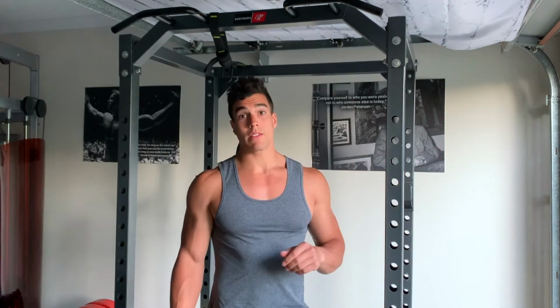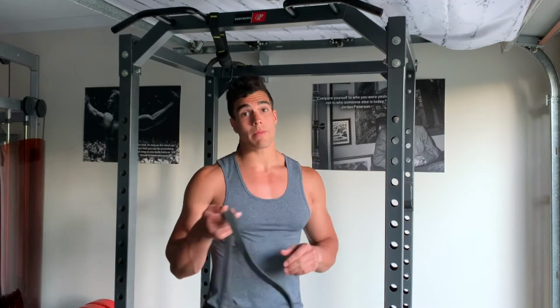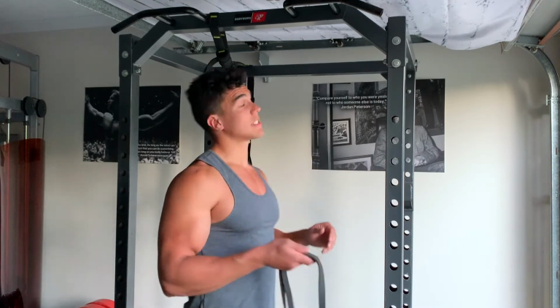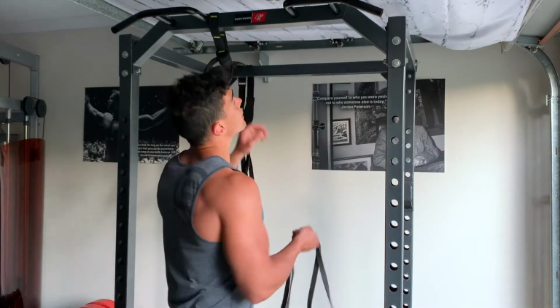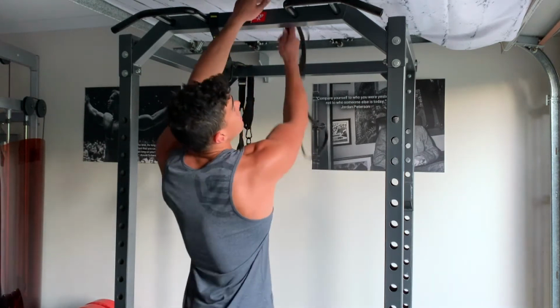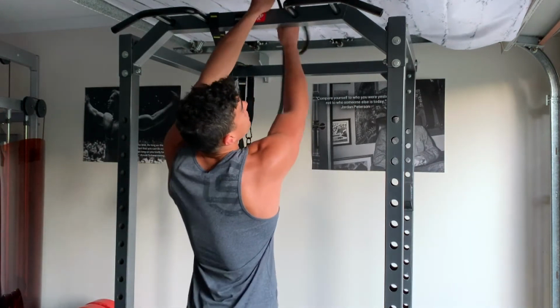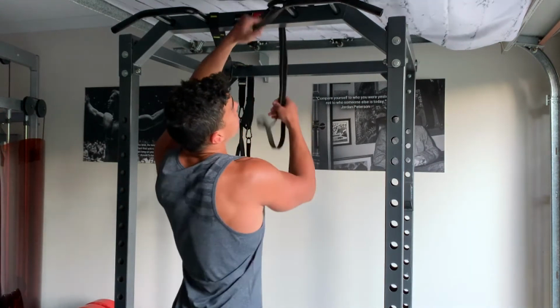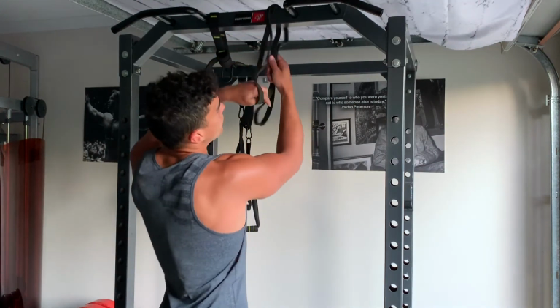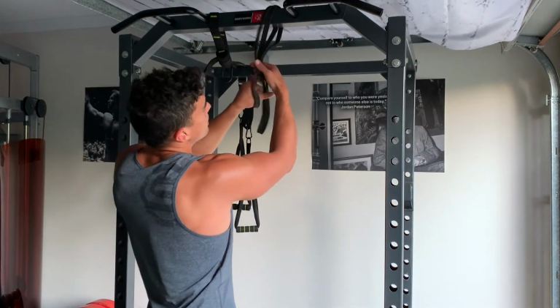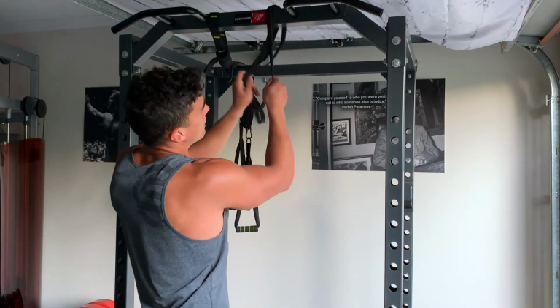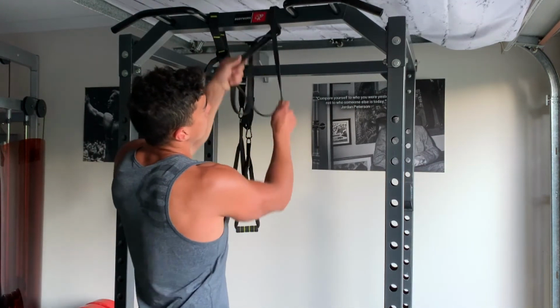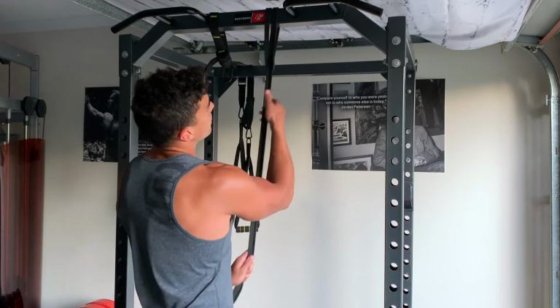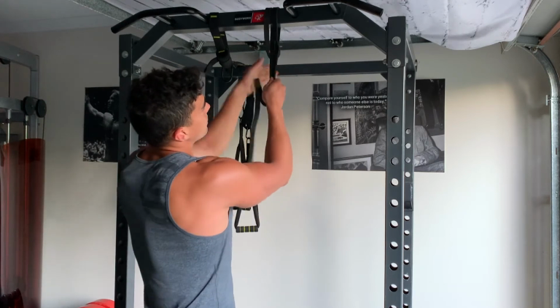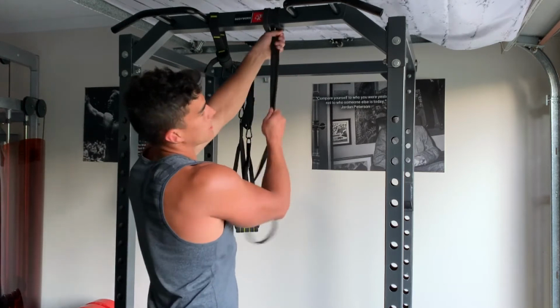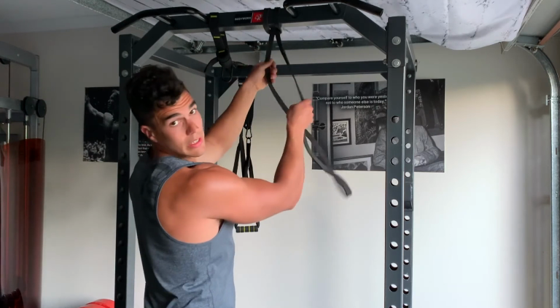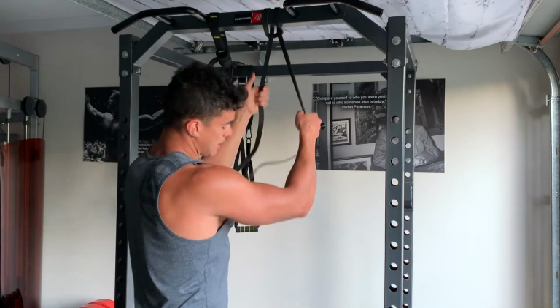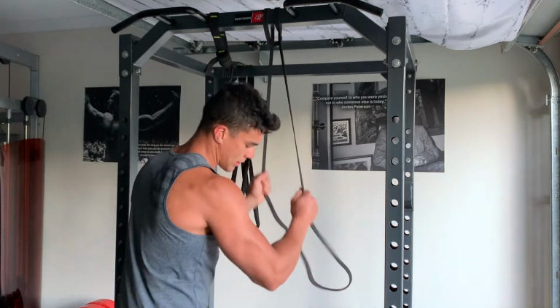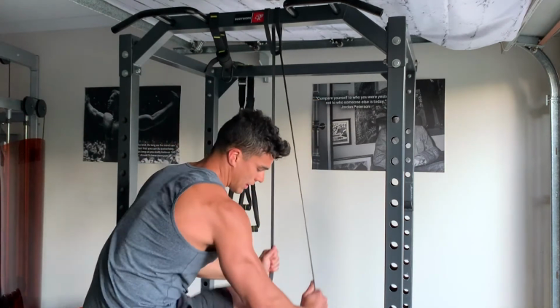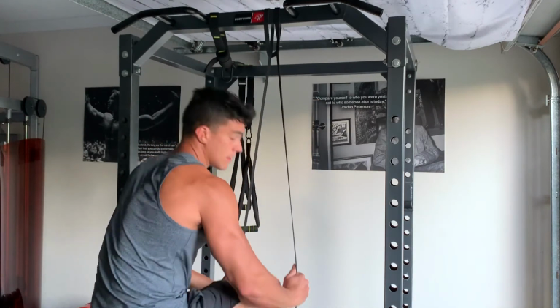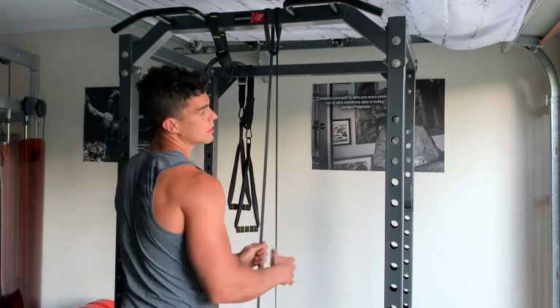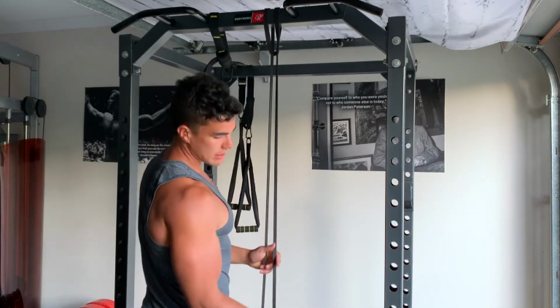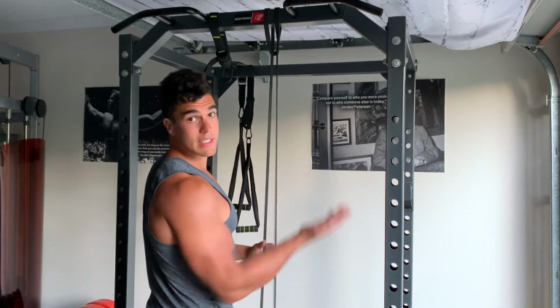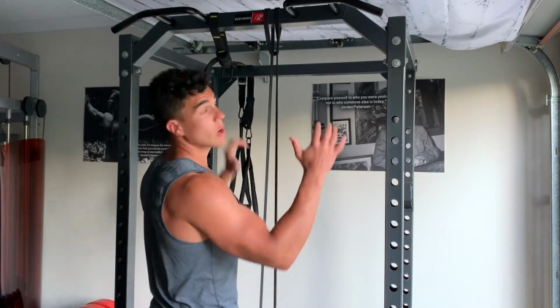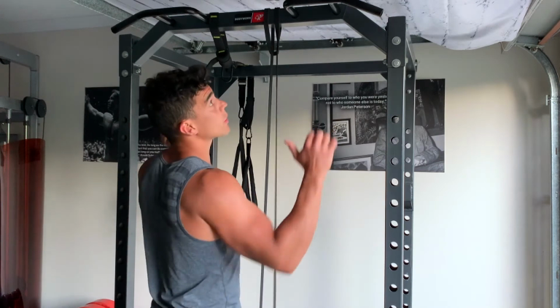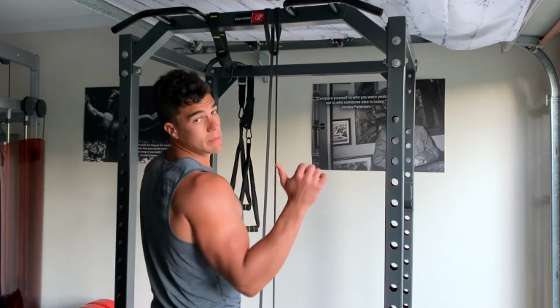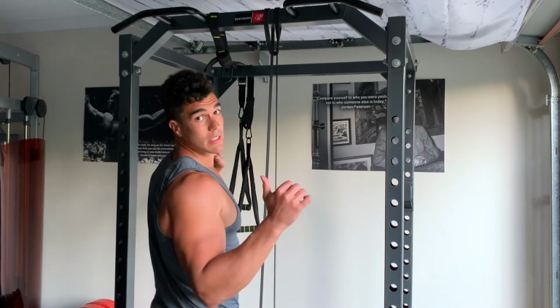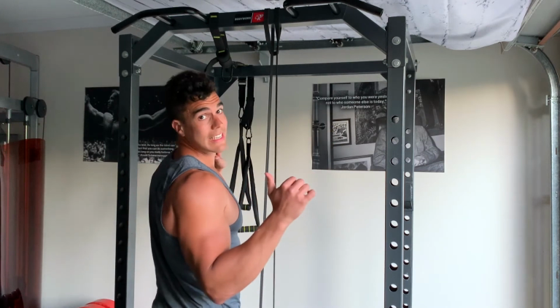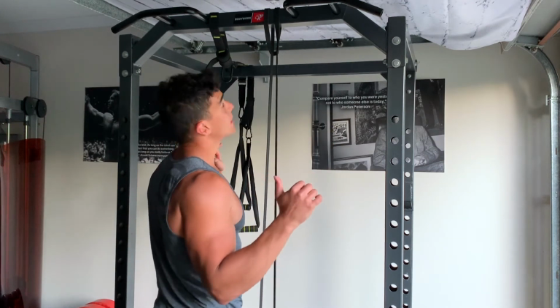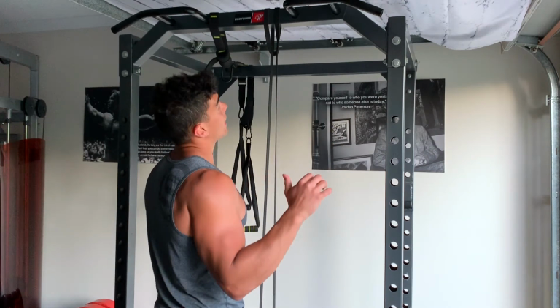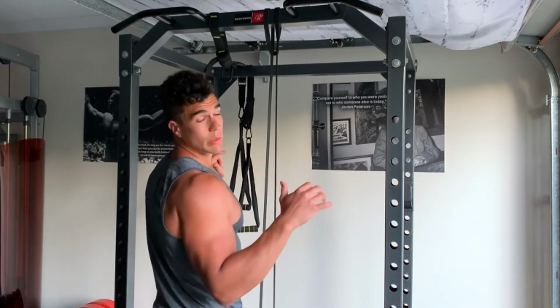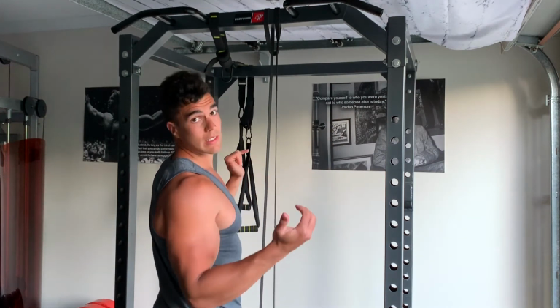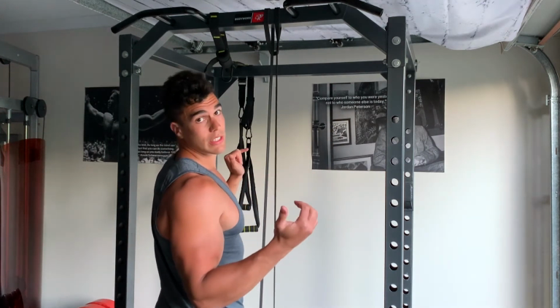To set up the resistance band, you just strap it over the top and pull it through the middle, which will secure the knot, and then you just throw your feet underneath. This will give you the assistance to help pull you up into position a lot easier, and it requires a lot less strength.